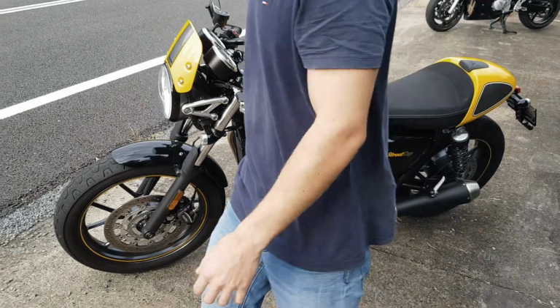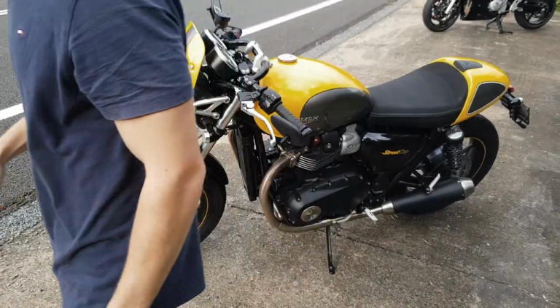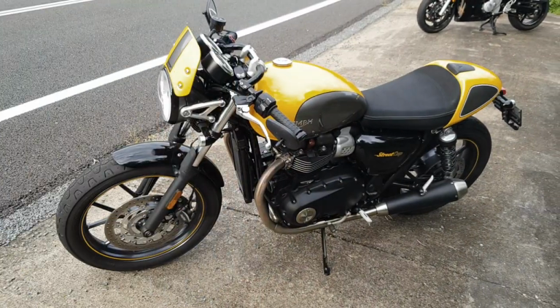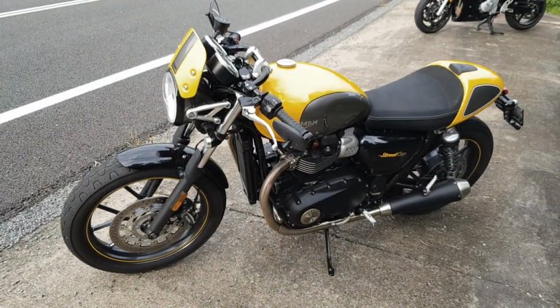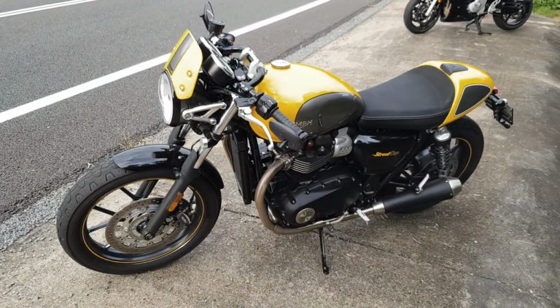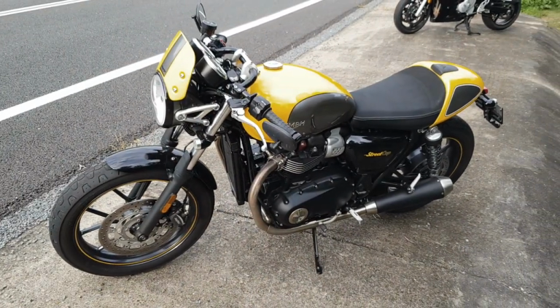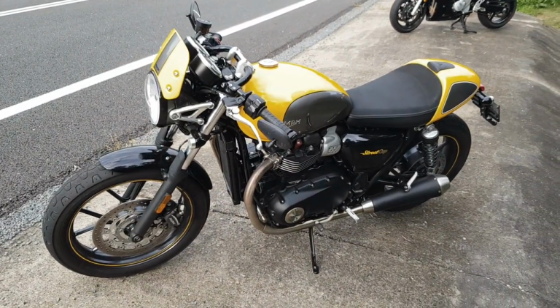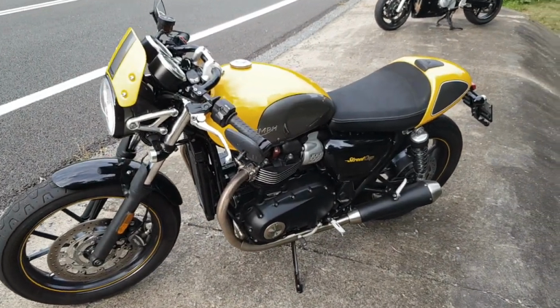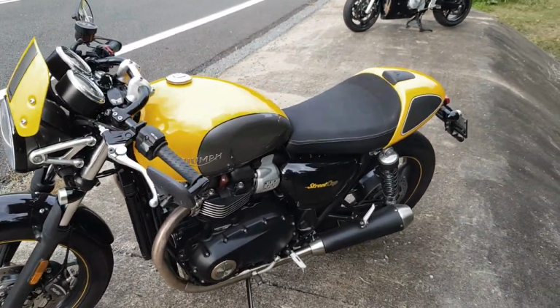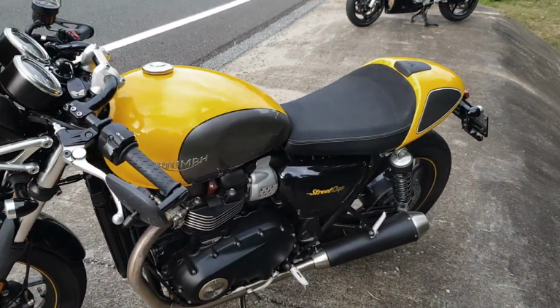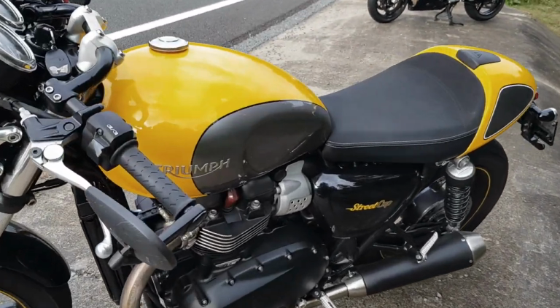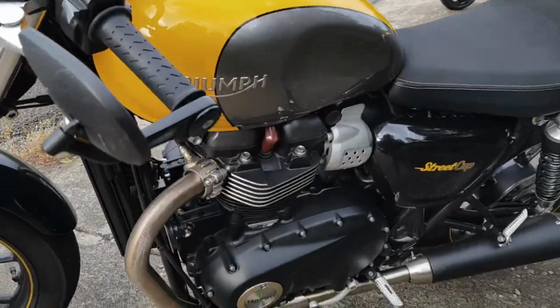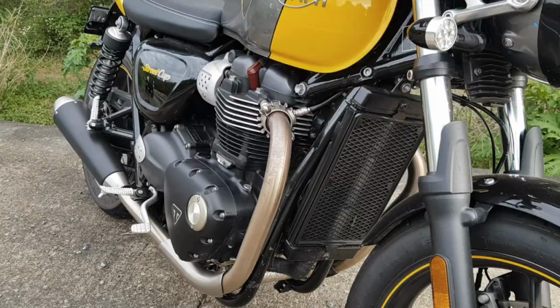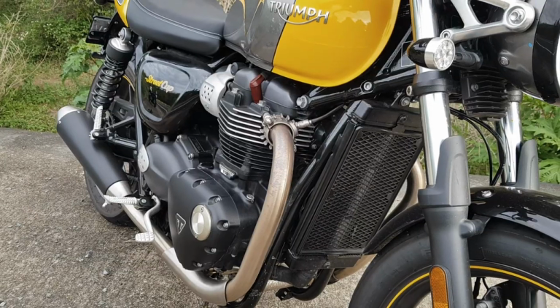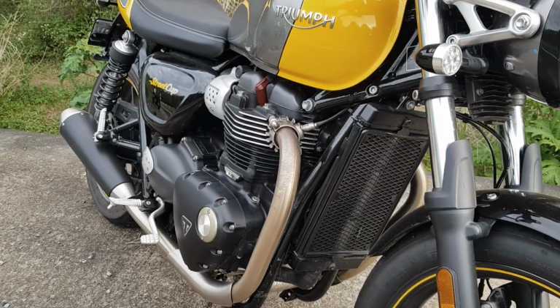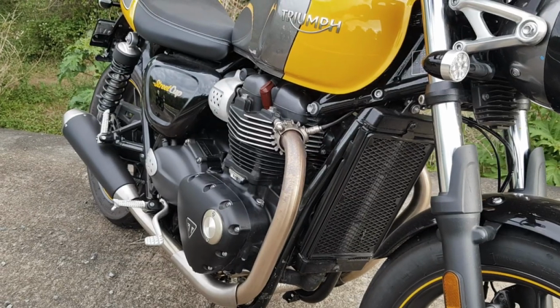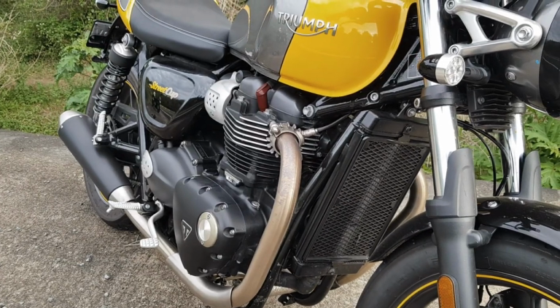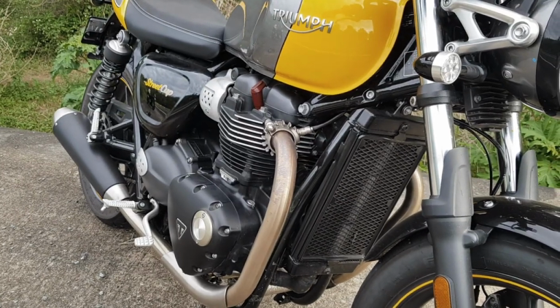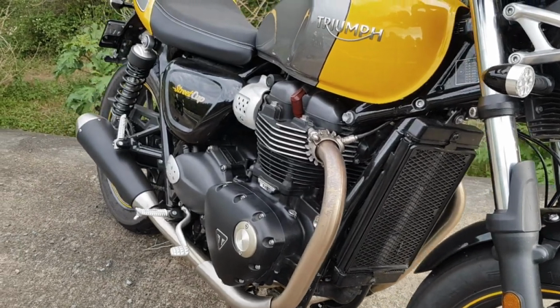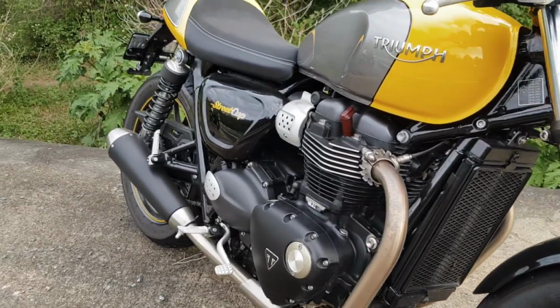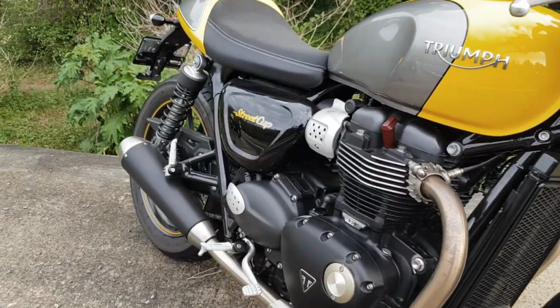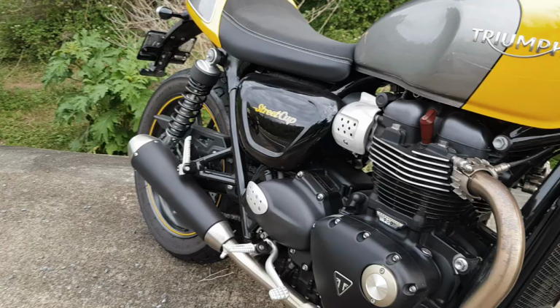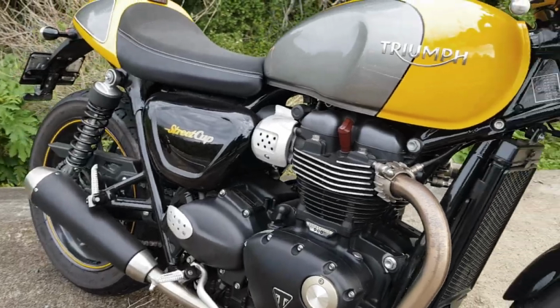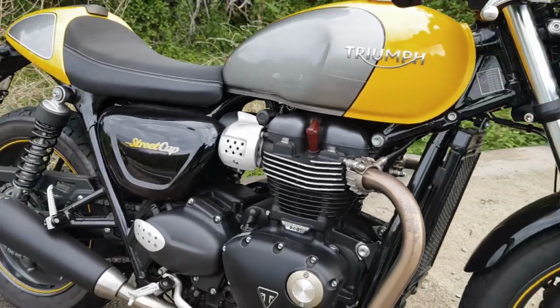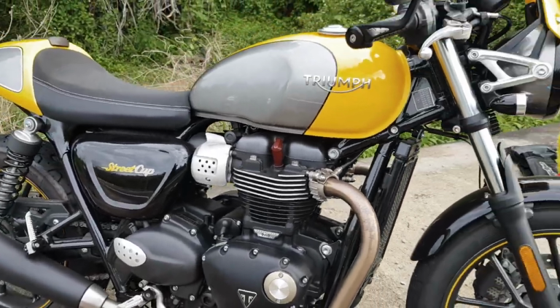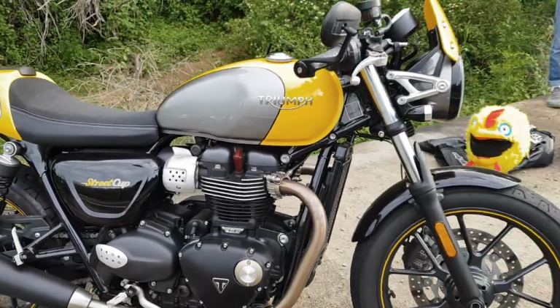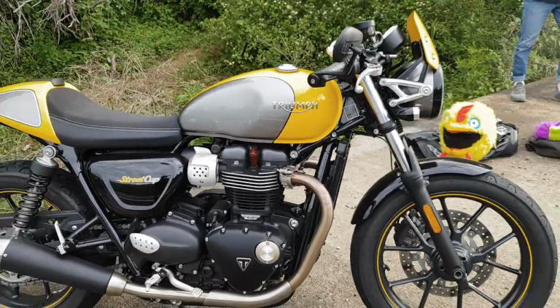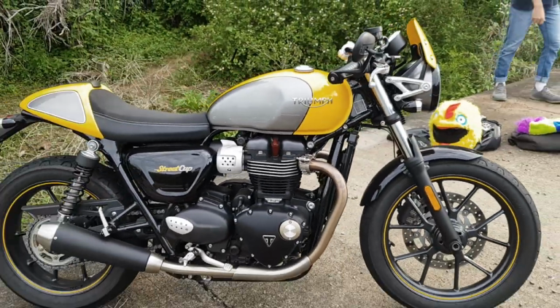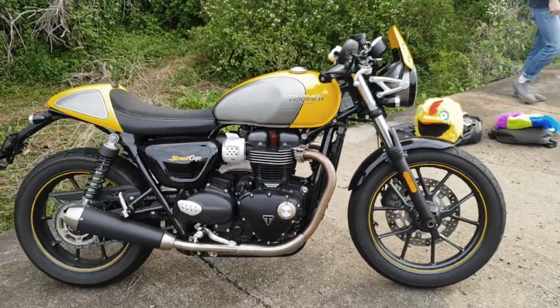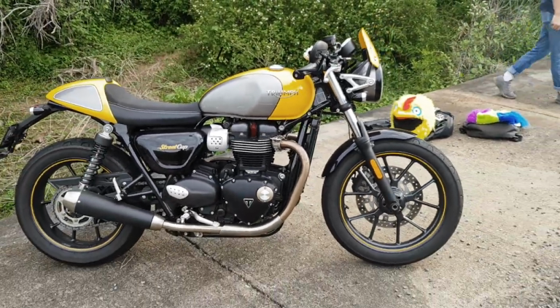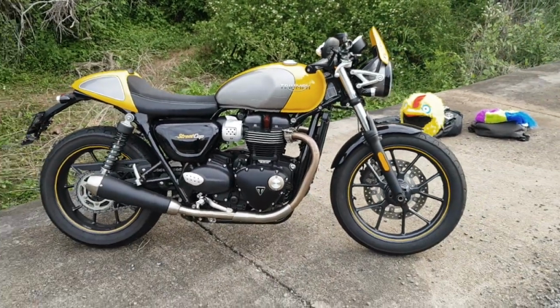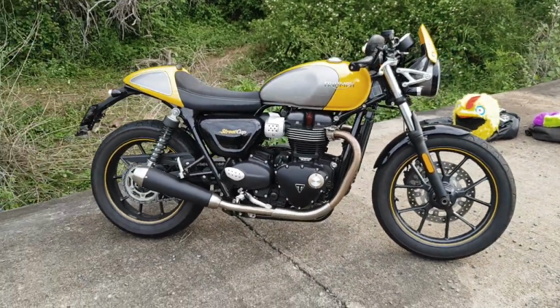Check out this Ducati. It's amazing. It's a beautiful two-stroke four-cylinder. Just amazing. Those fairings look amazing.